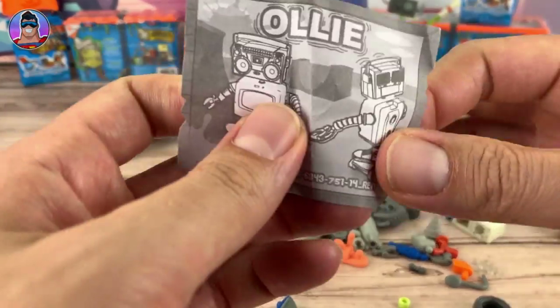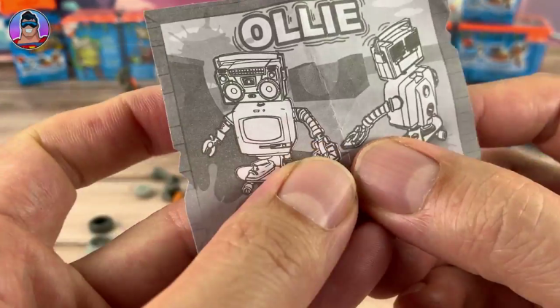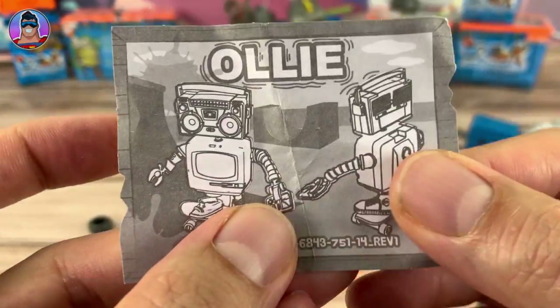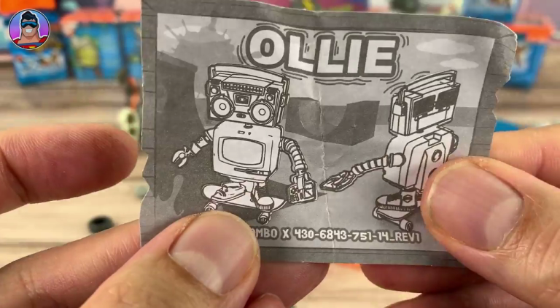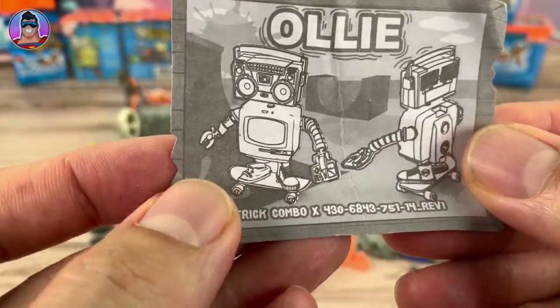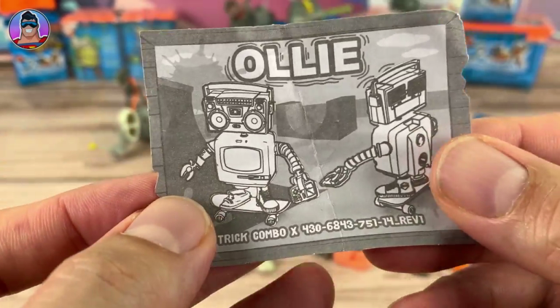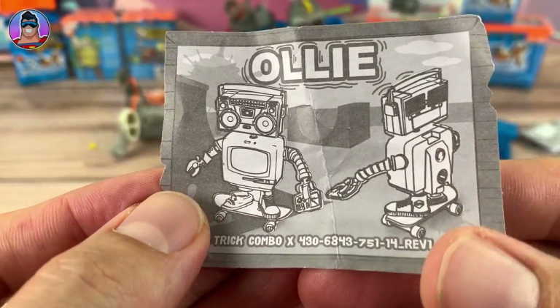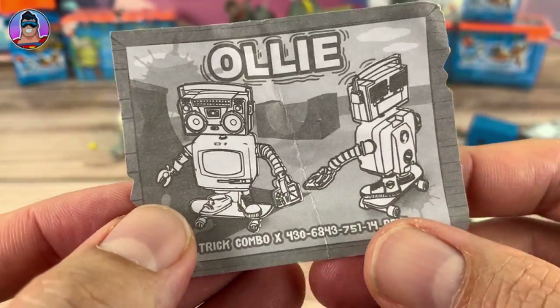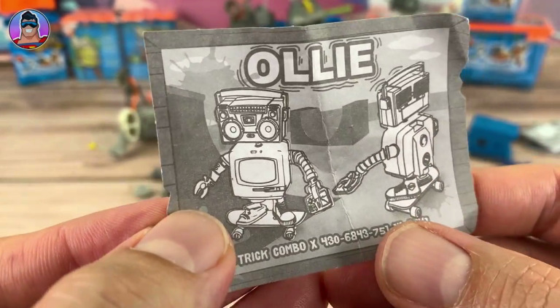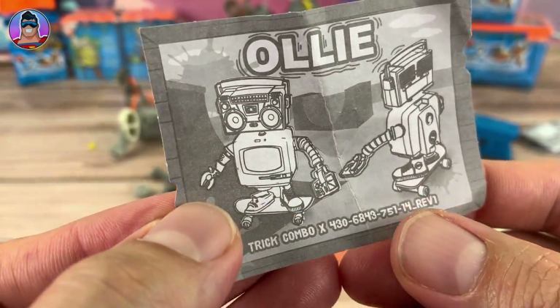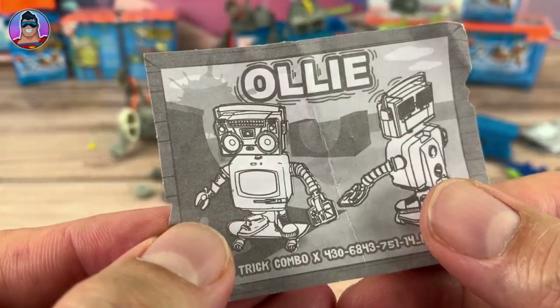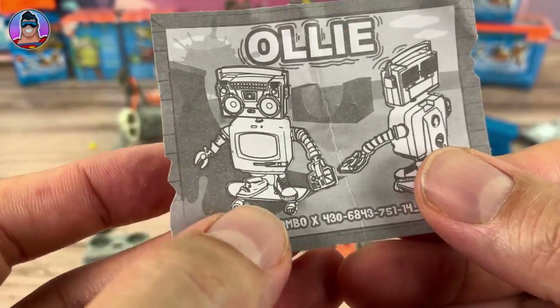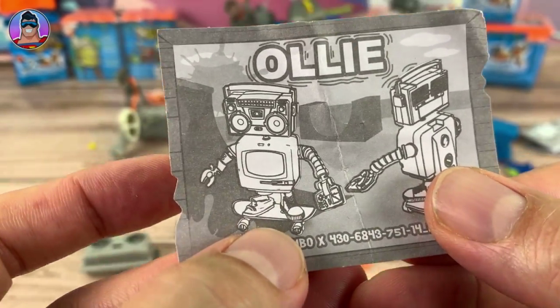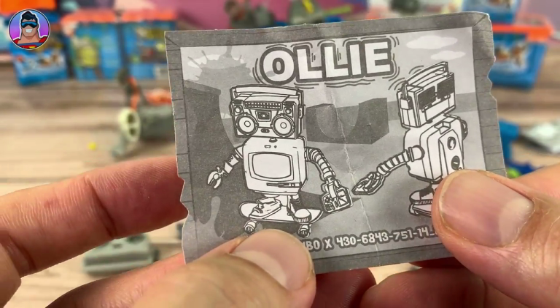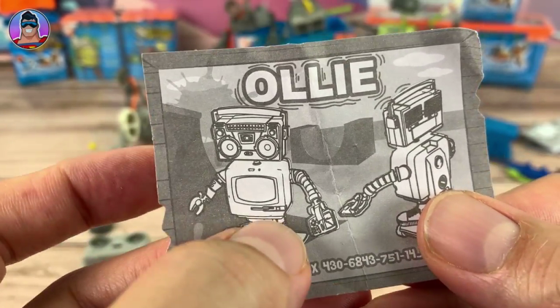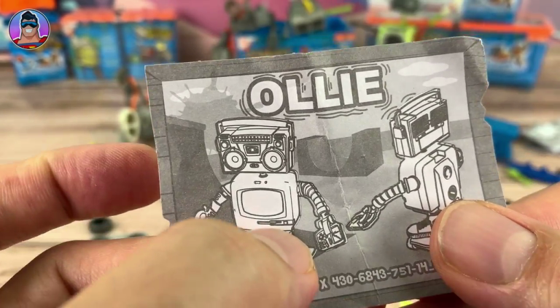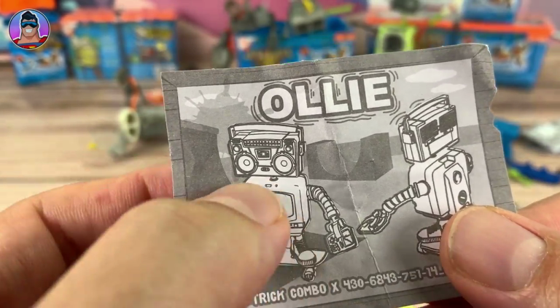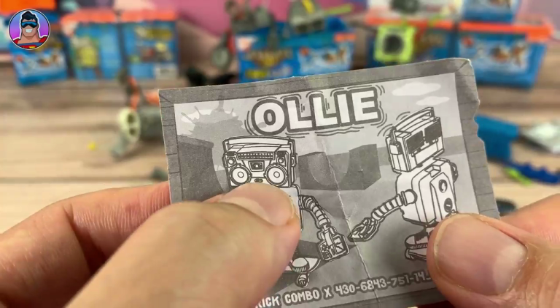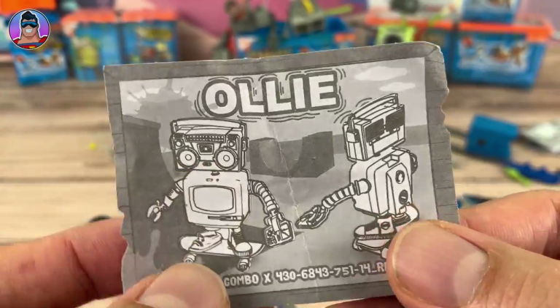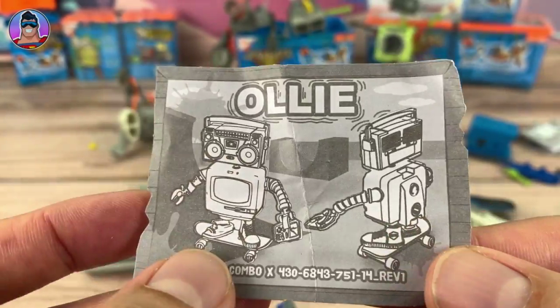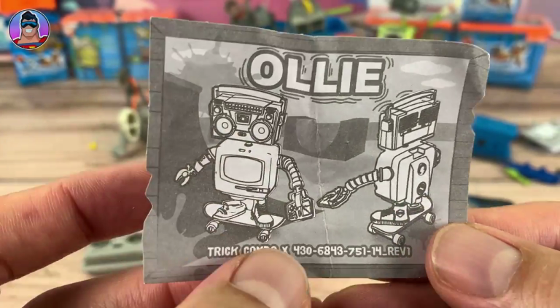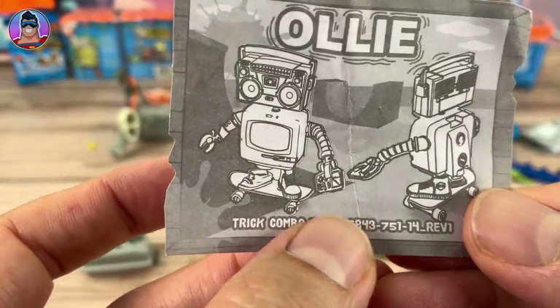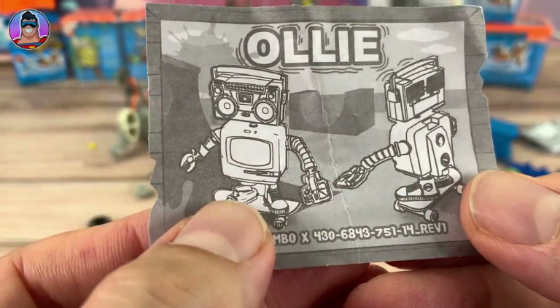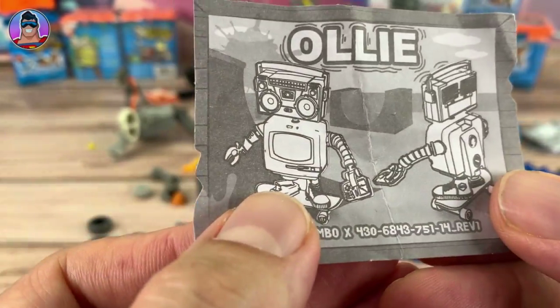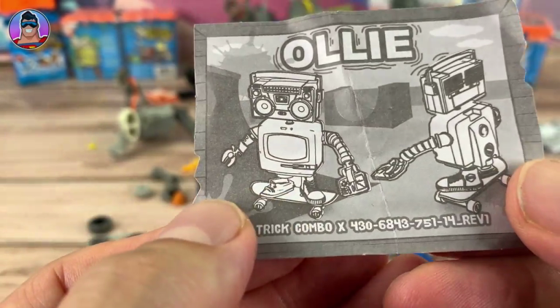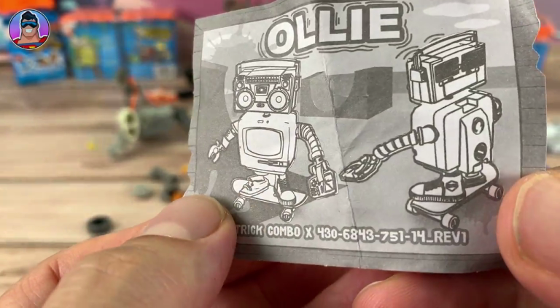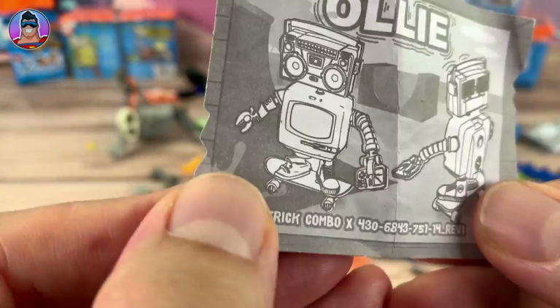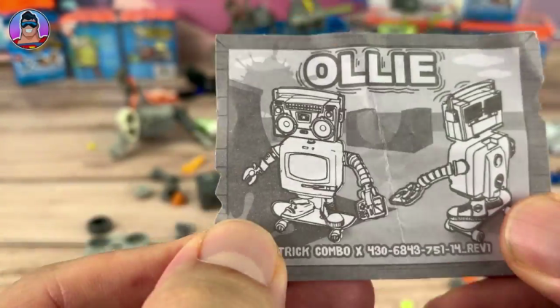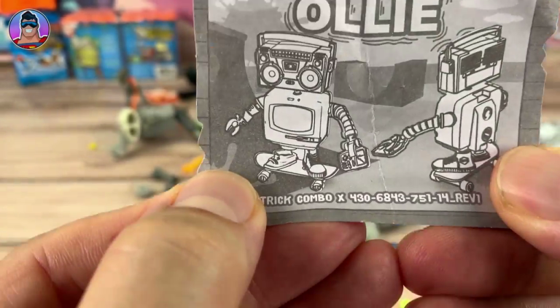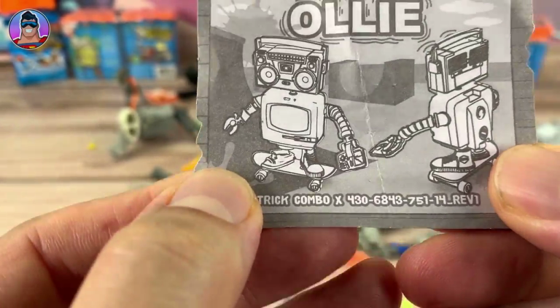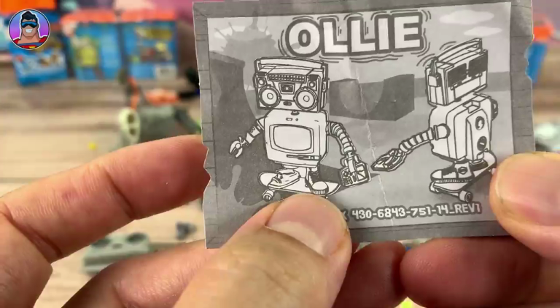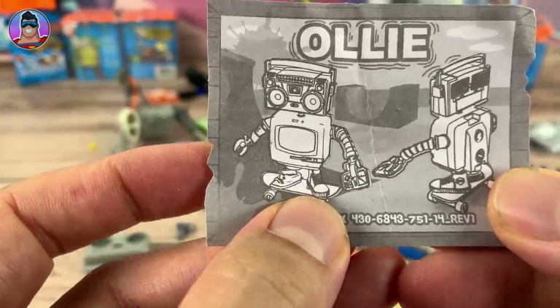Next one we'll build is Ollie. He looks cool — kind of cute. He's on a skateboard with a TV body and a radio head. He could be my favorite one so far because he looks awesome. Let's quickly build him and then check him out.